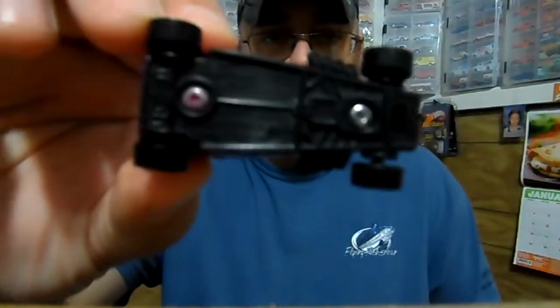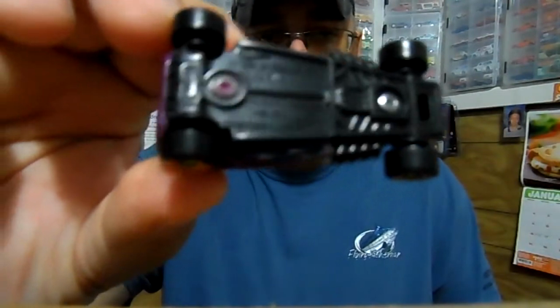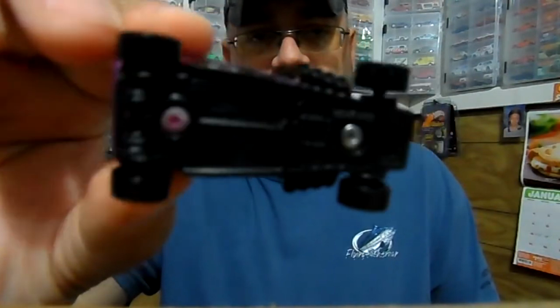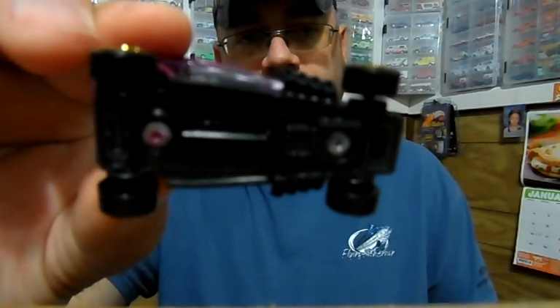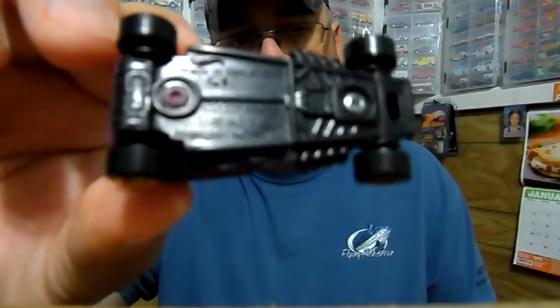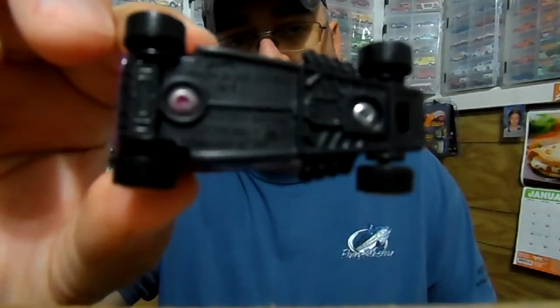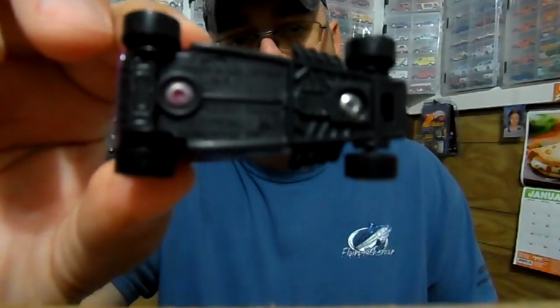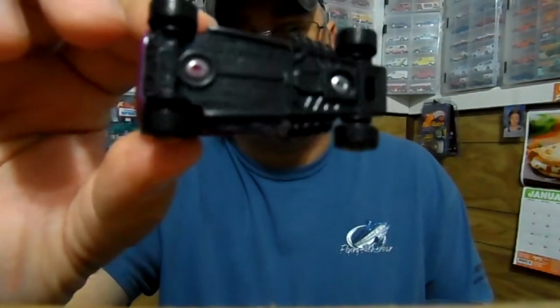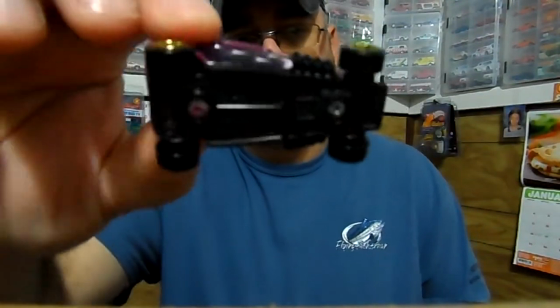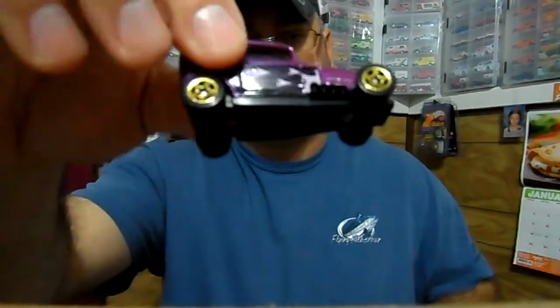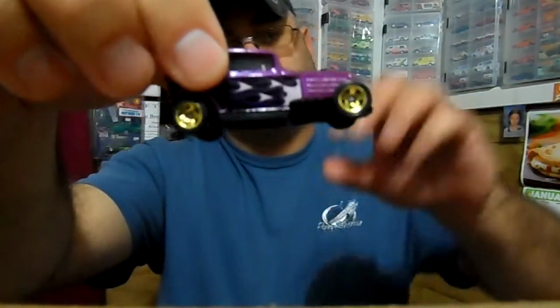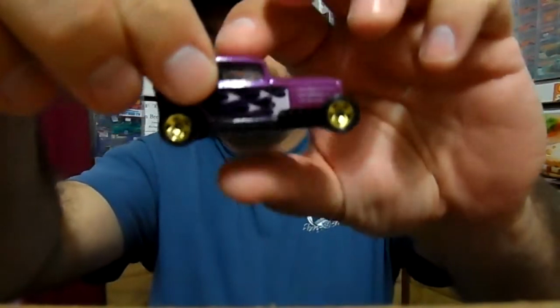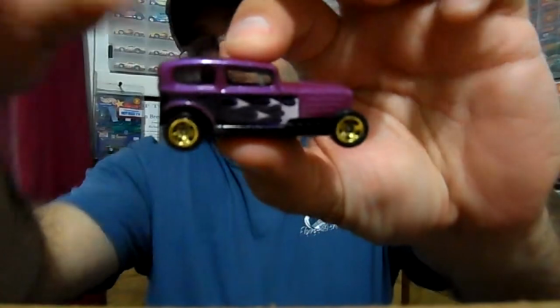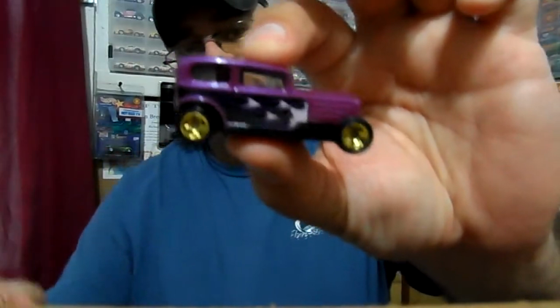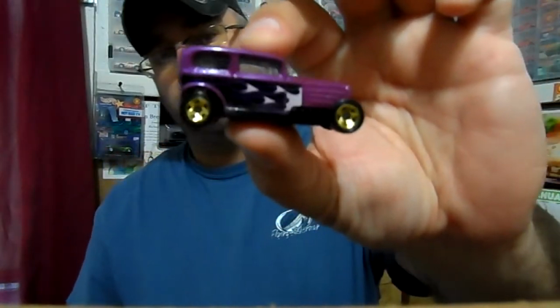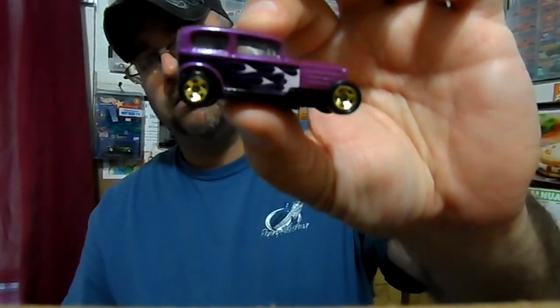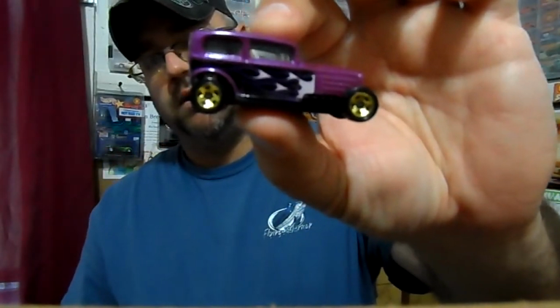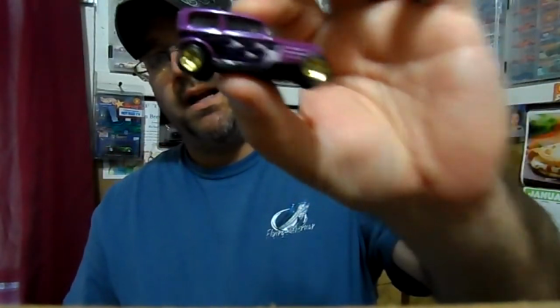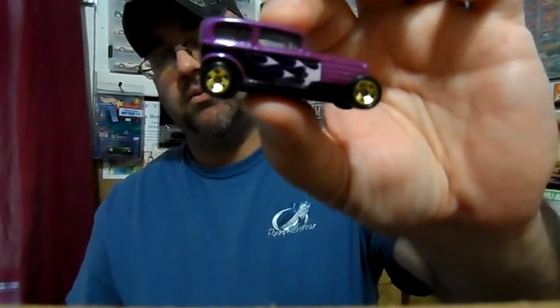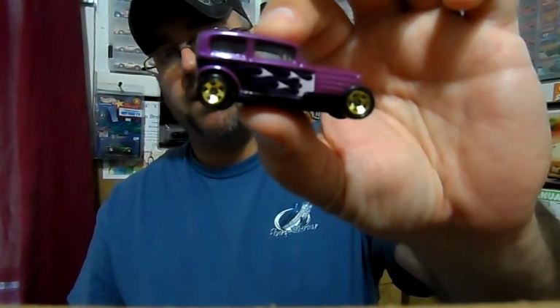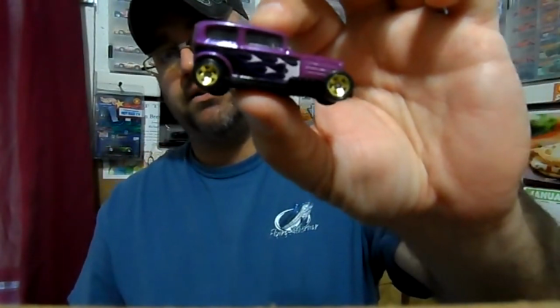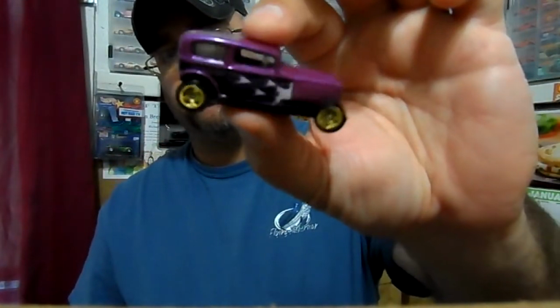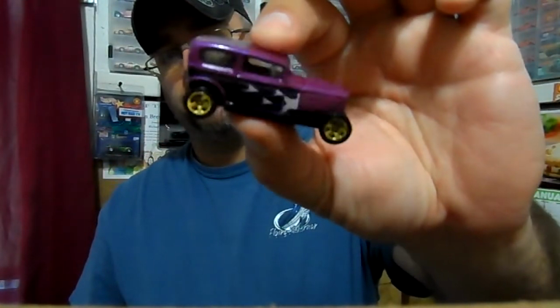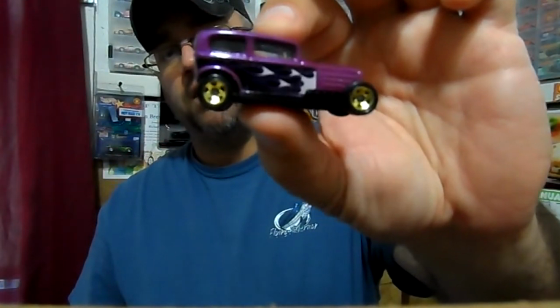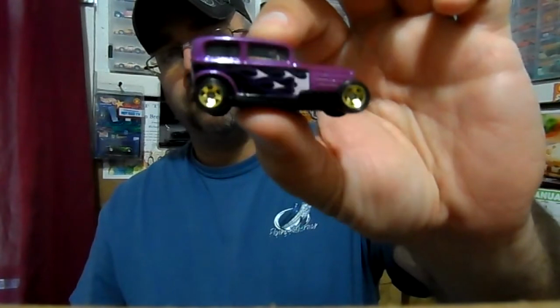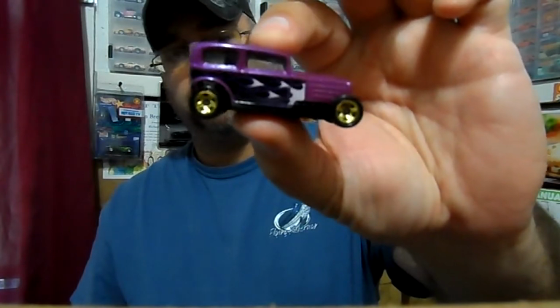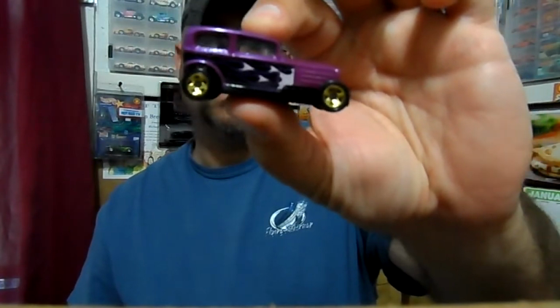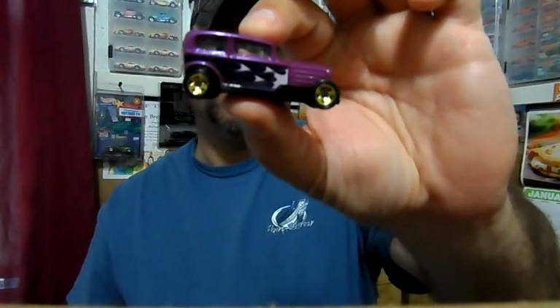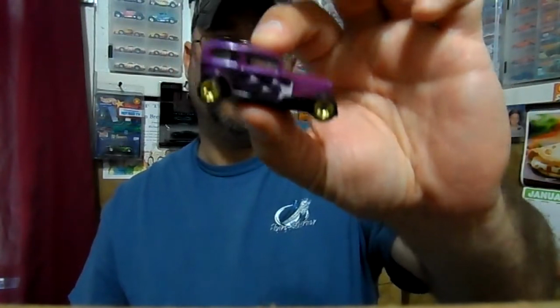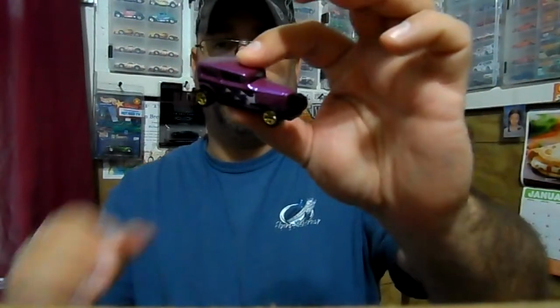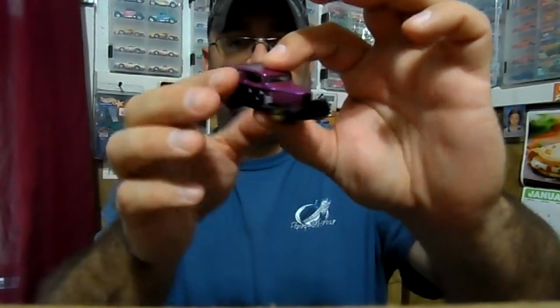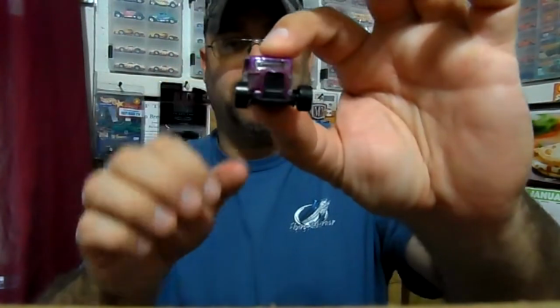But it's pretty nice. It's not tampered with. It's pretty cool, and it's a multi-pack exclusive color.